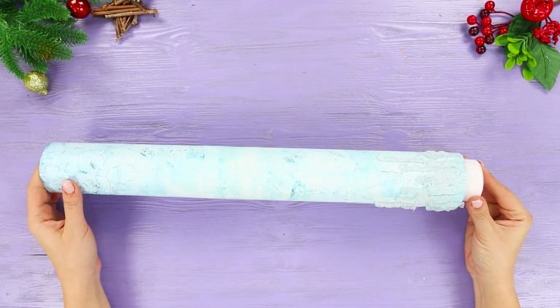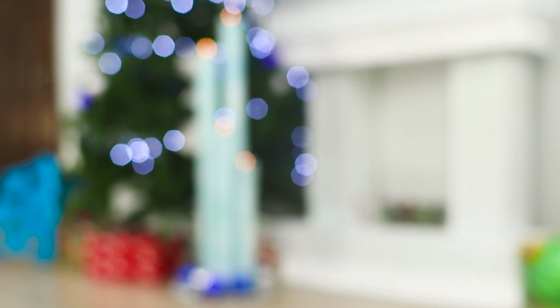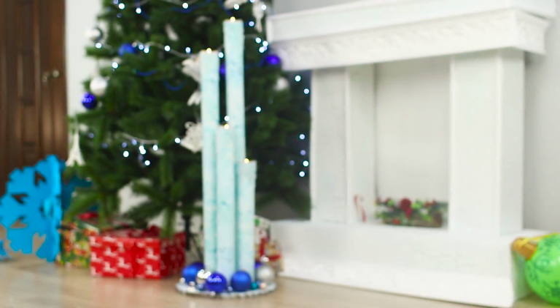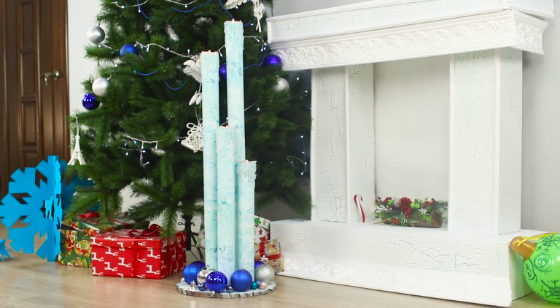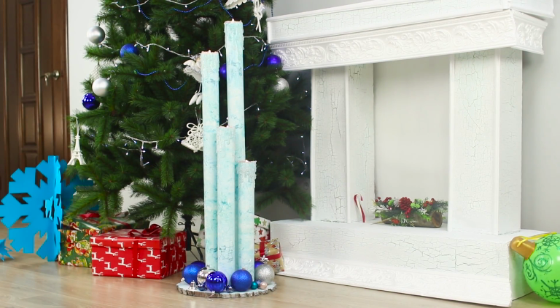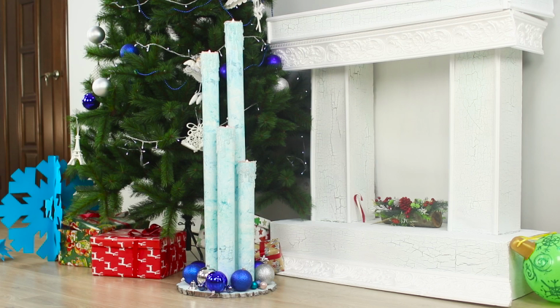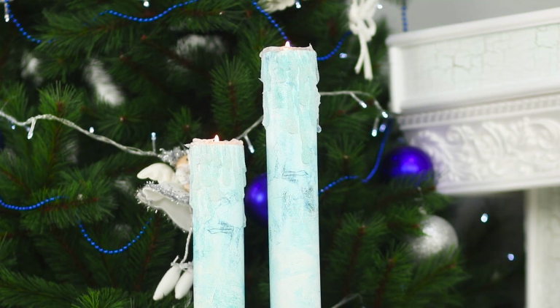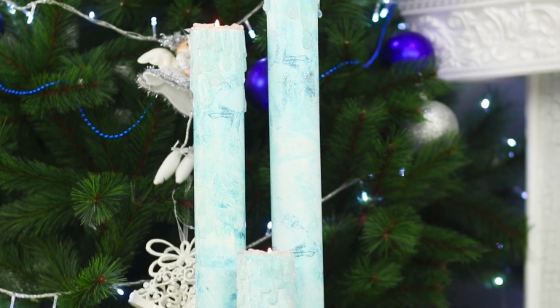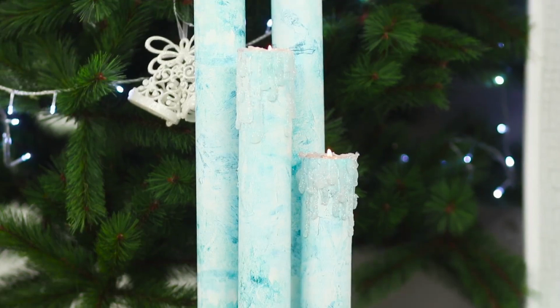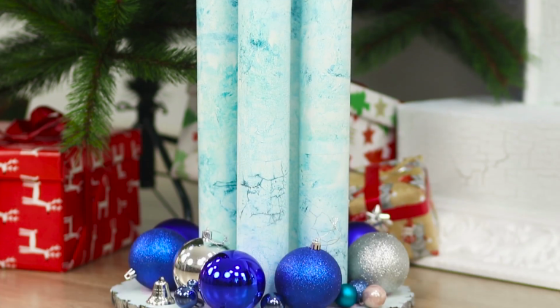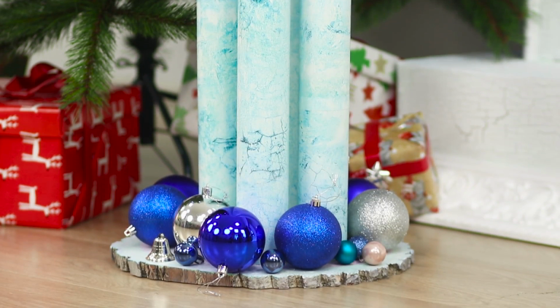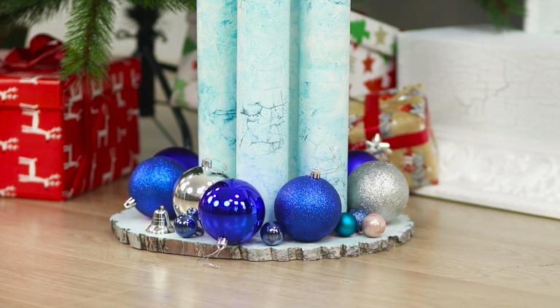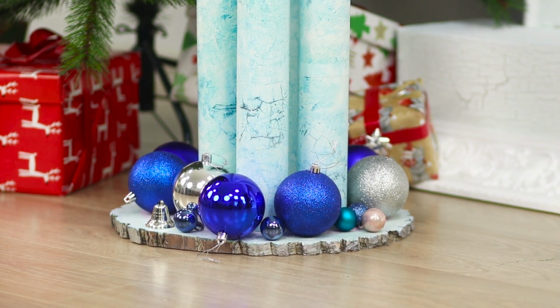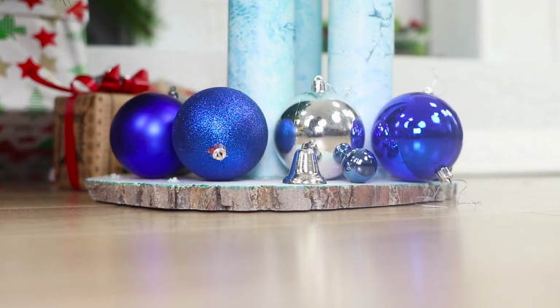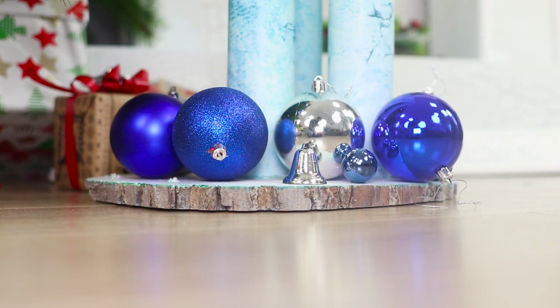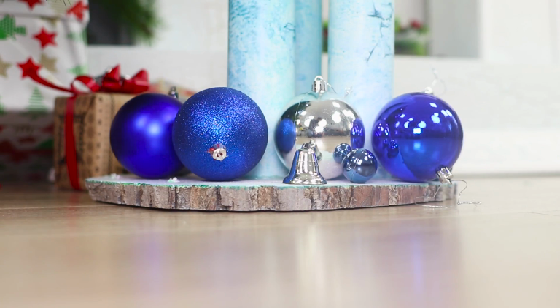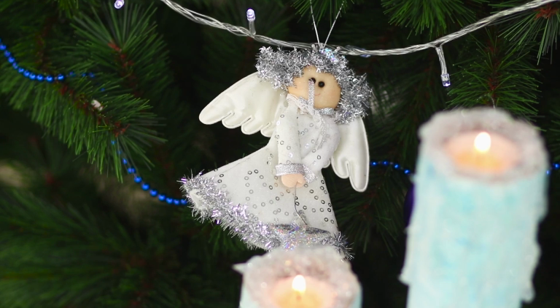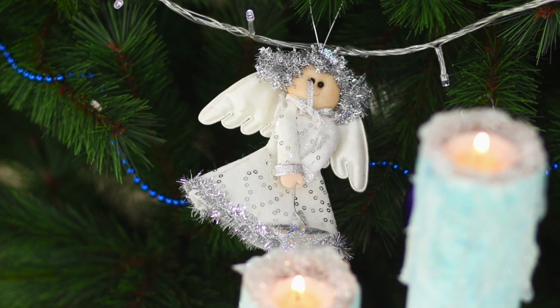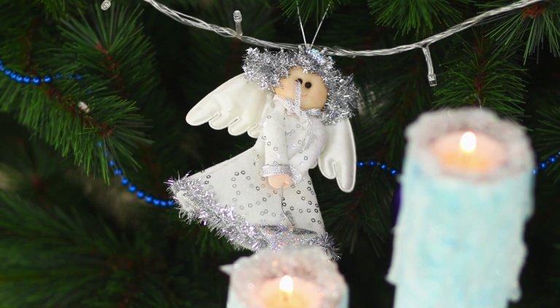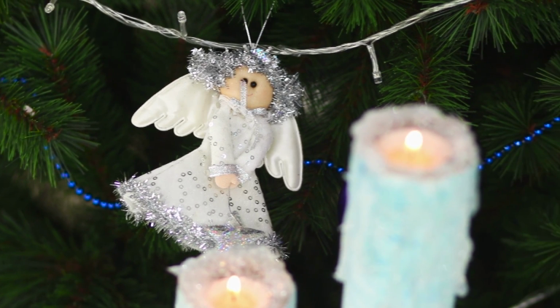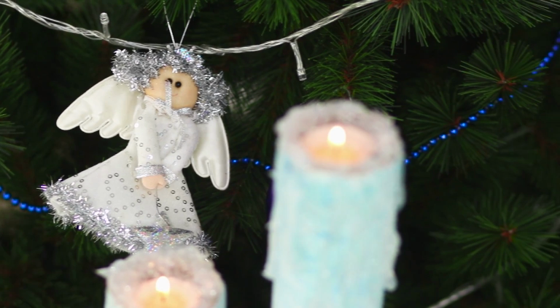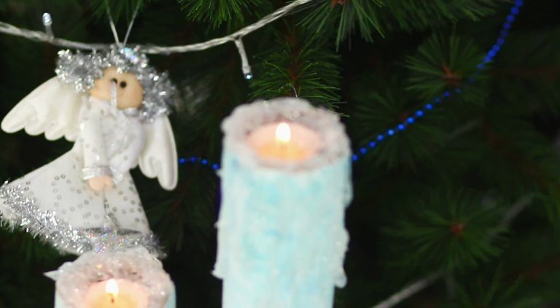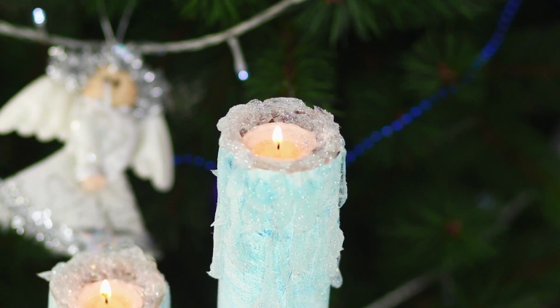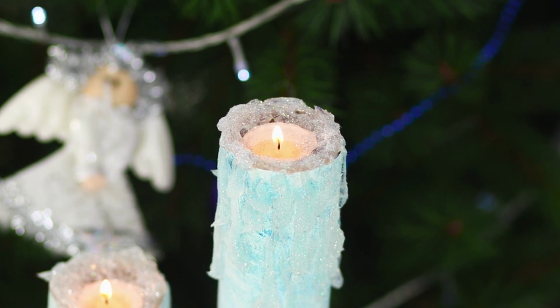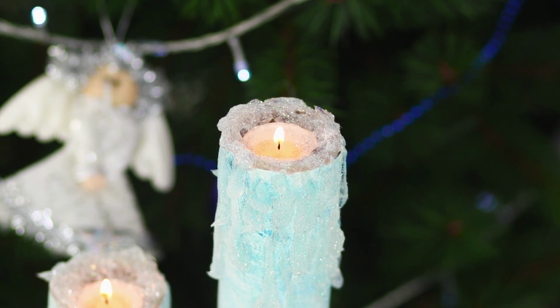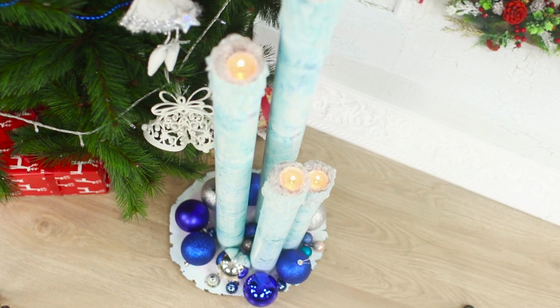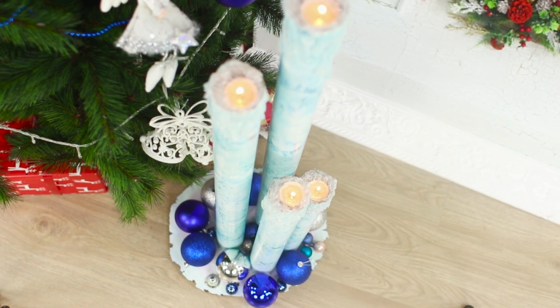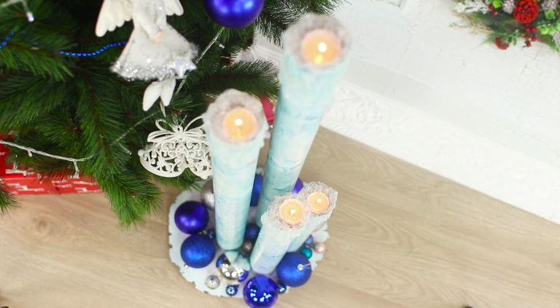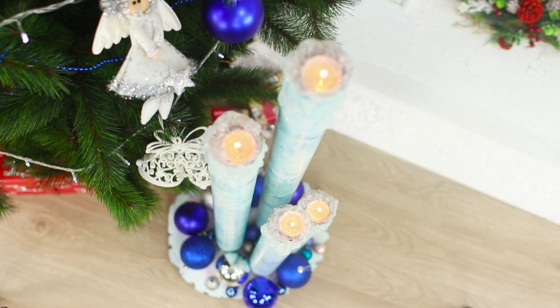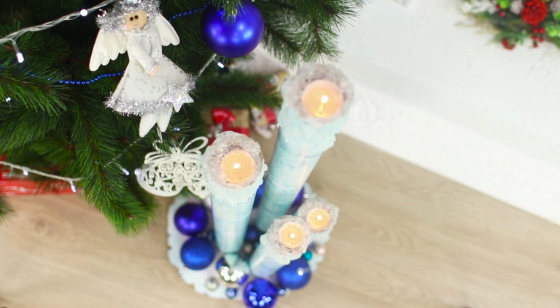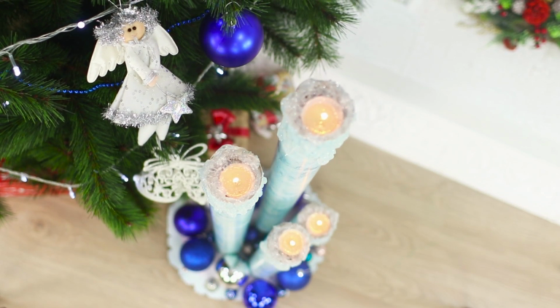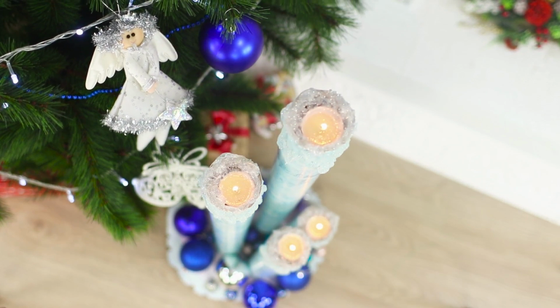Make several candles of different lengths and place them on a stand with Christmas ornaments. All of a sudden, the room seems so beautiful and cozy! It's magic!